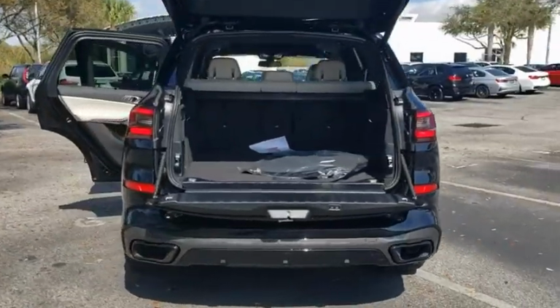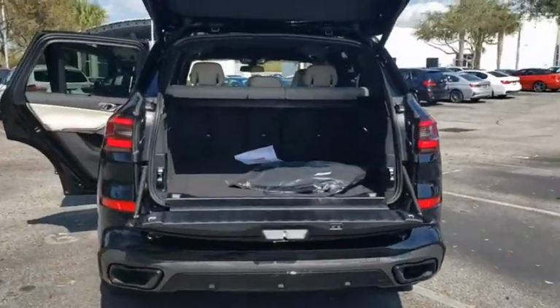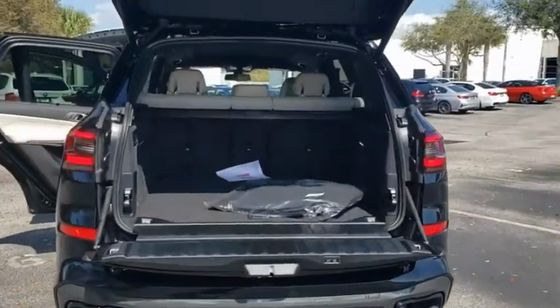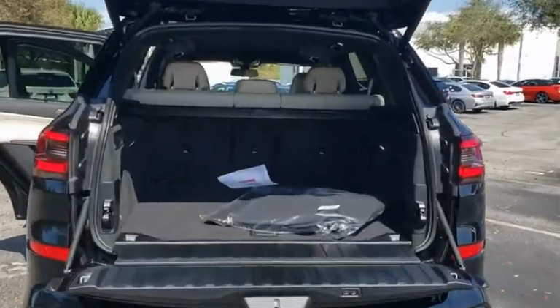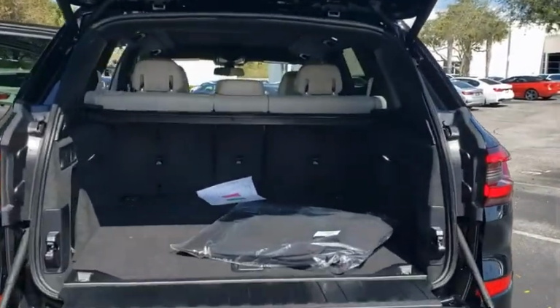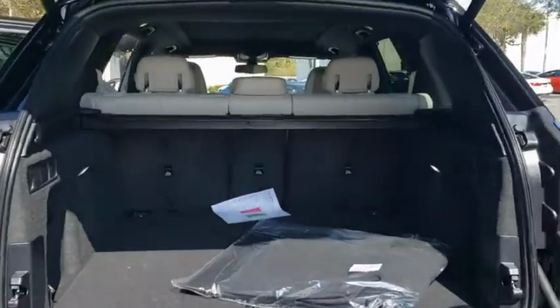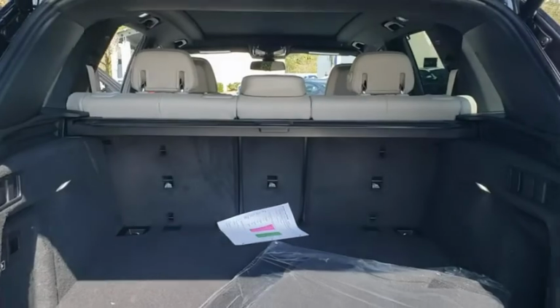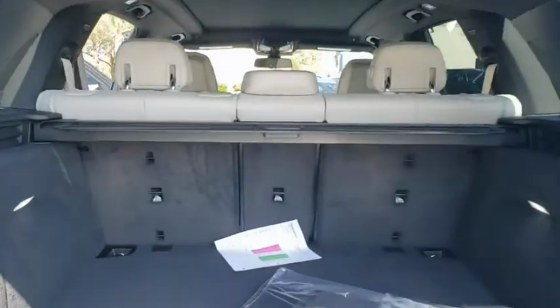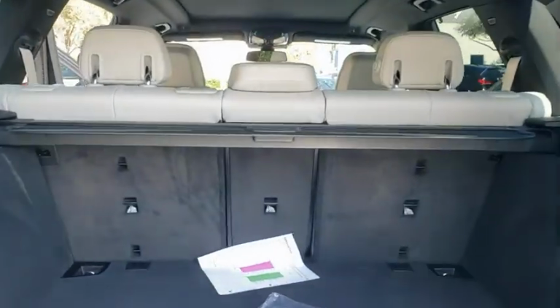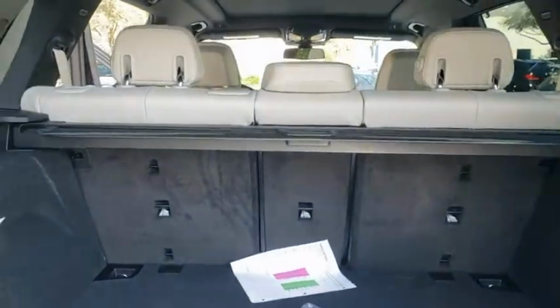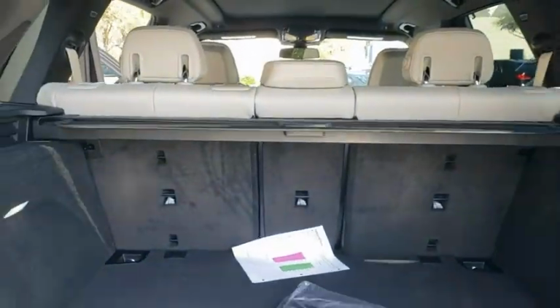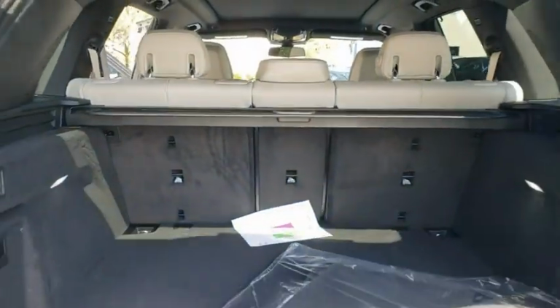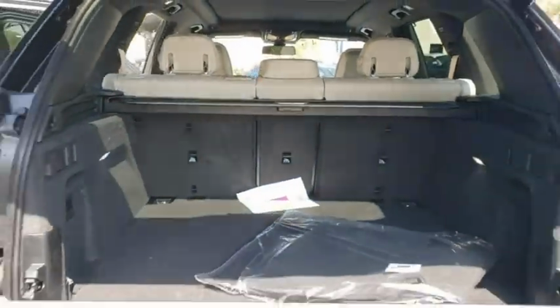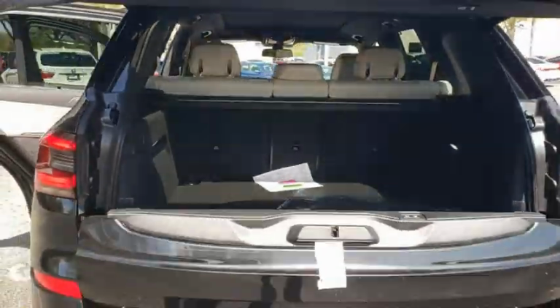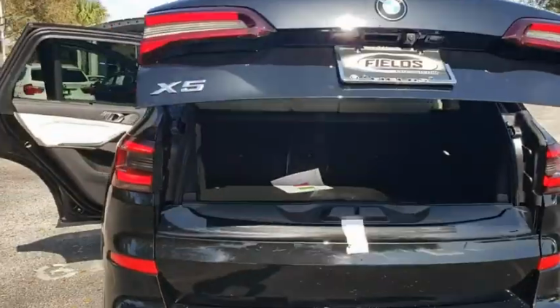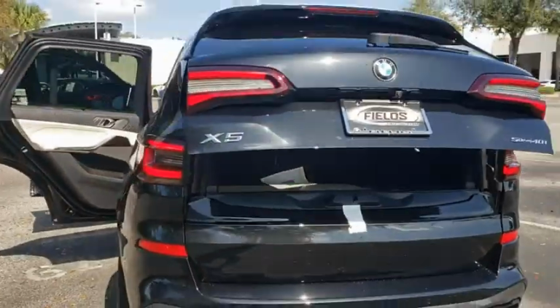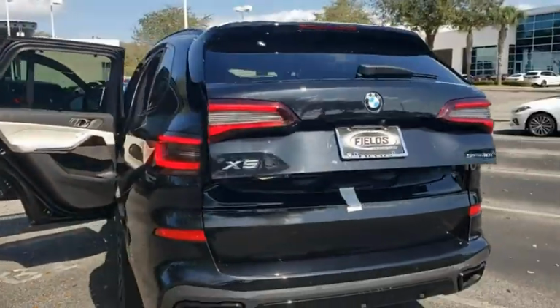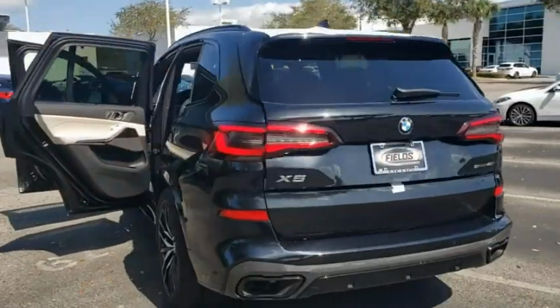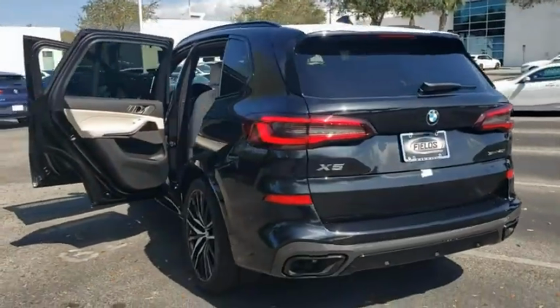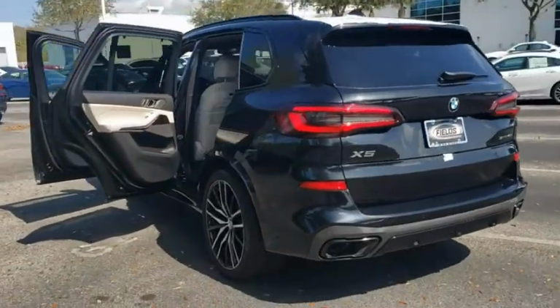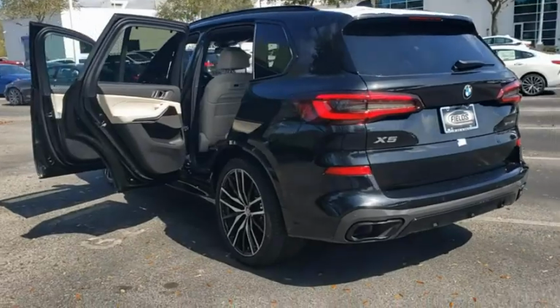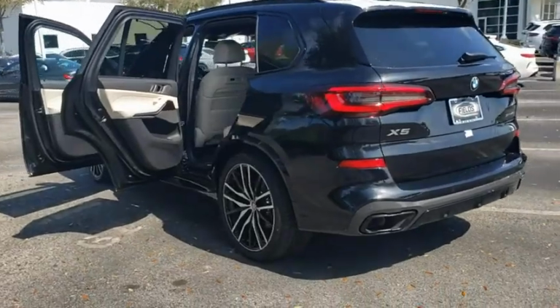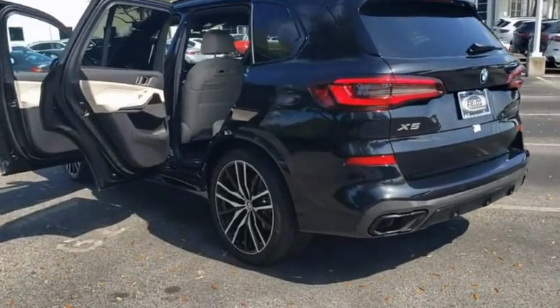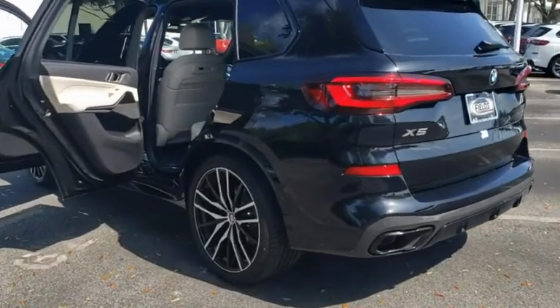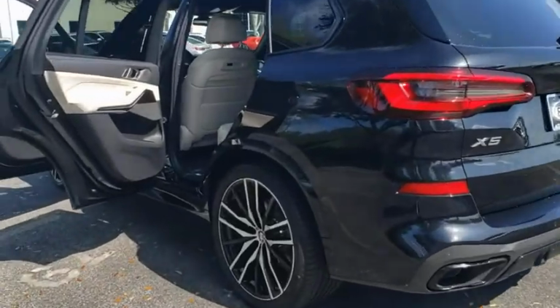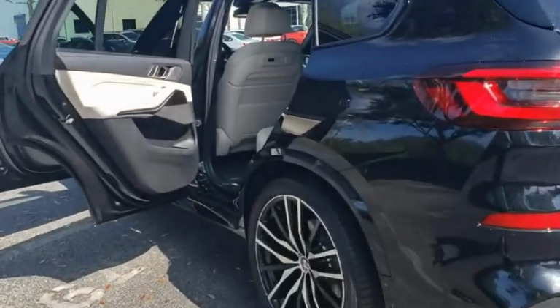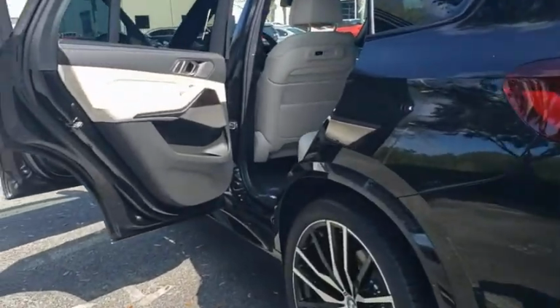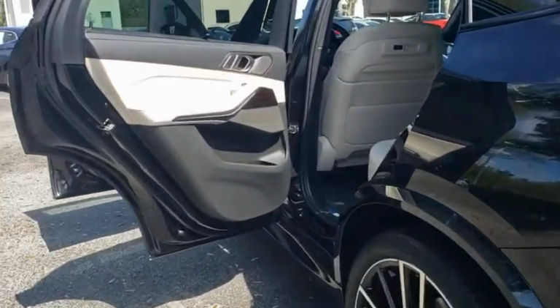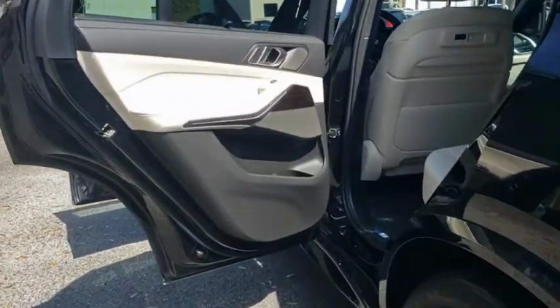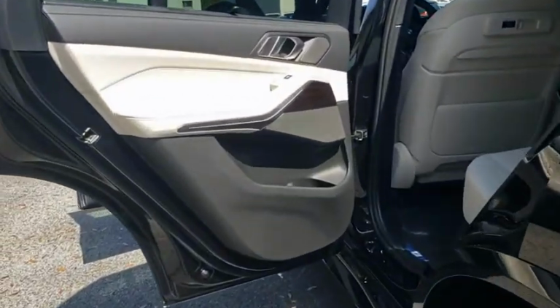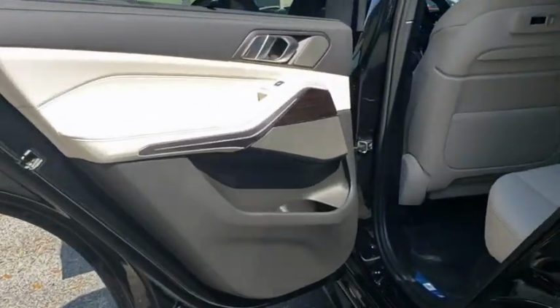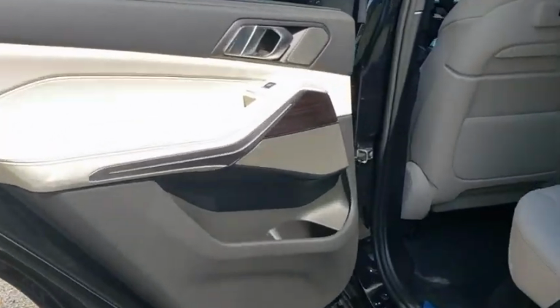Backup camera, anti-lock braking system, power liftgate, steering wheel audio controls, power passenger seat, lane departure warning, keyless entry, navigation system, traction control, stability control.